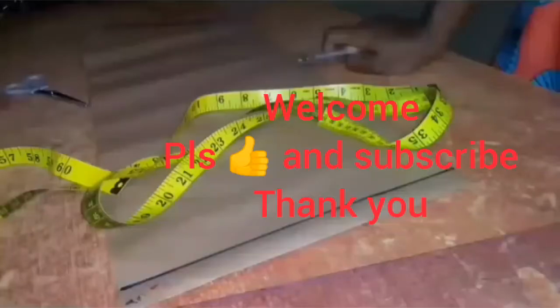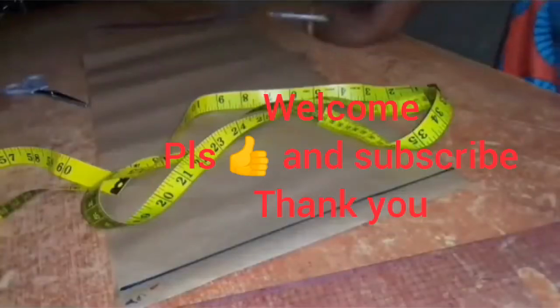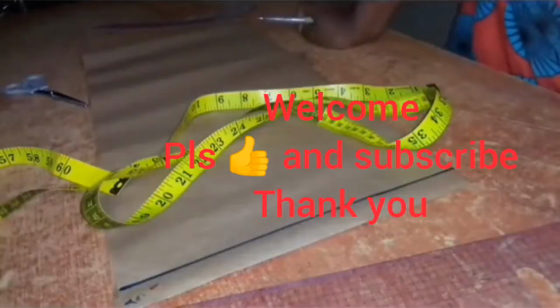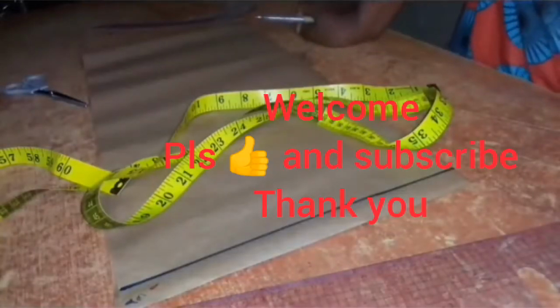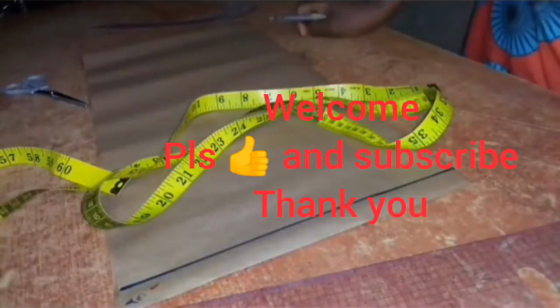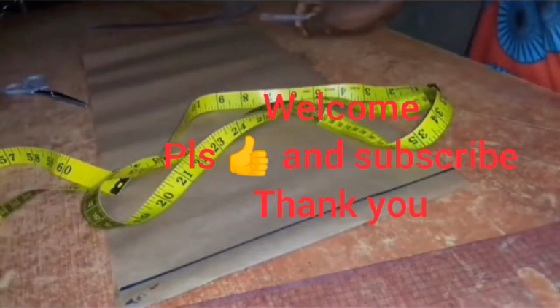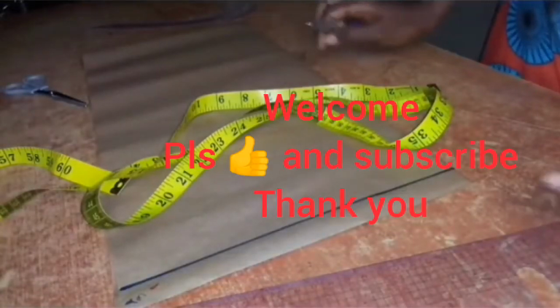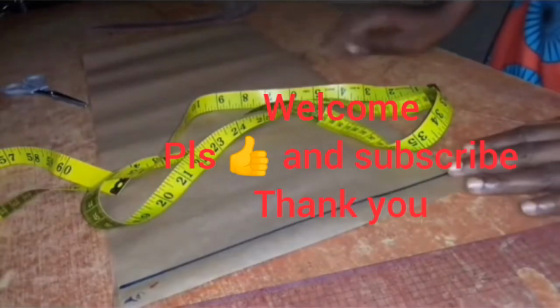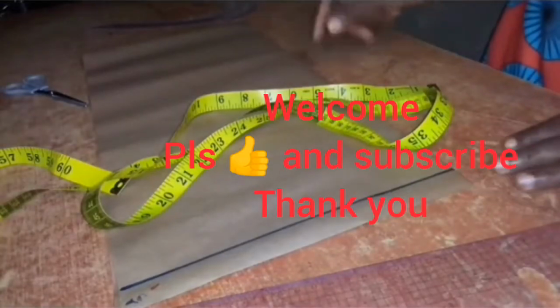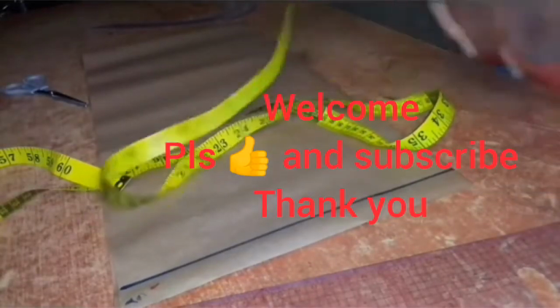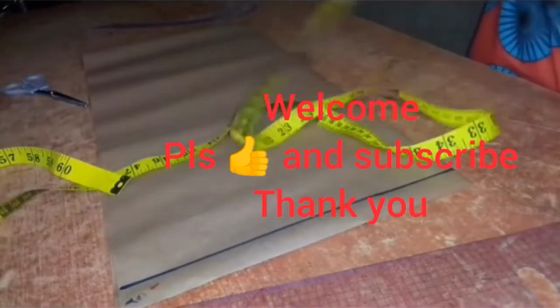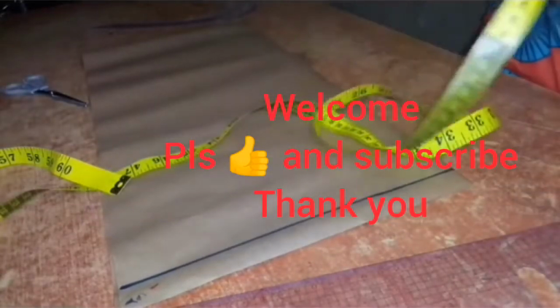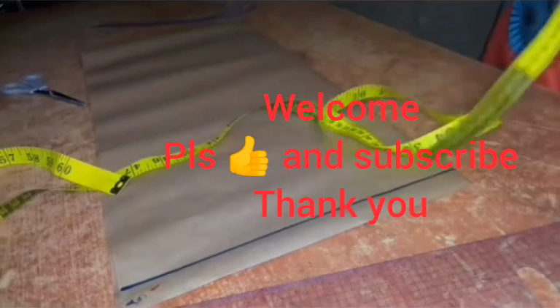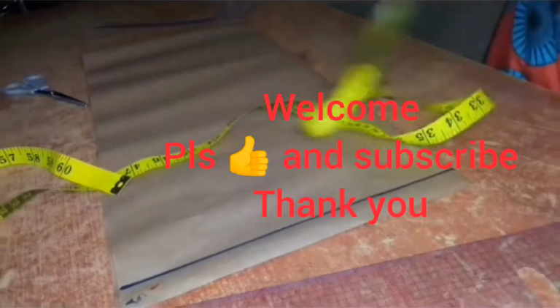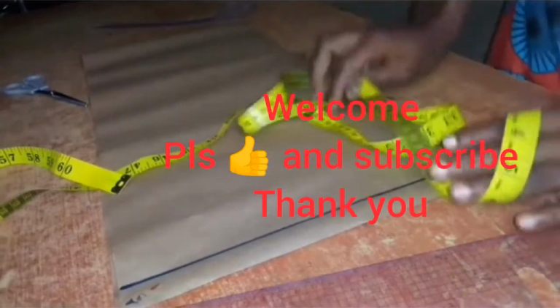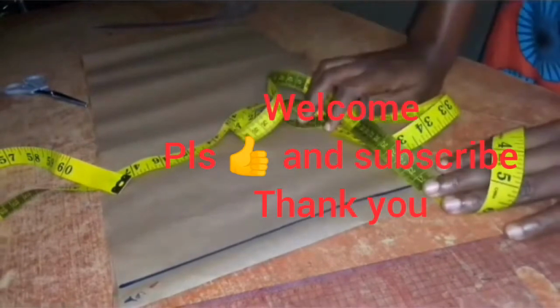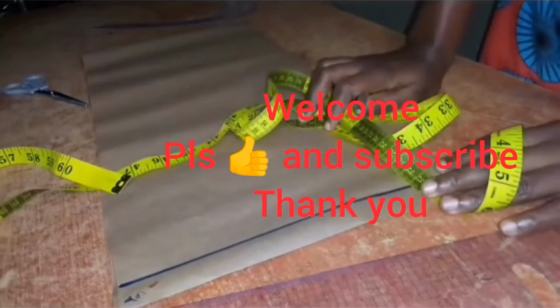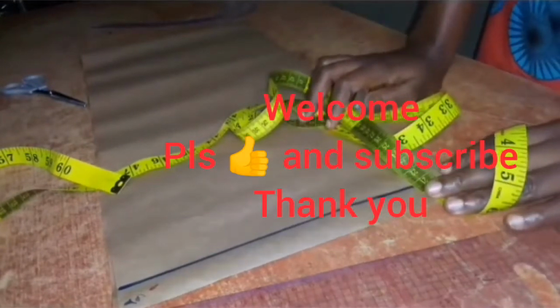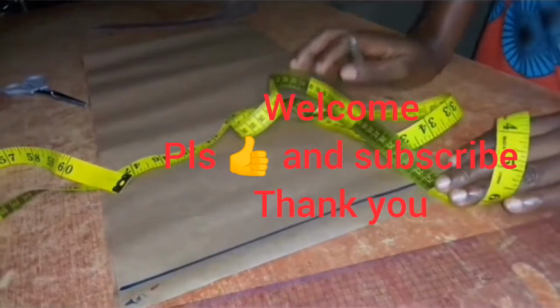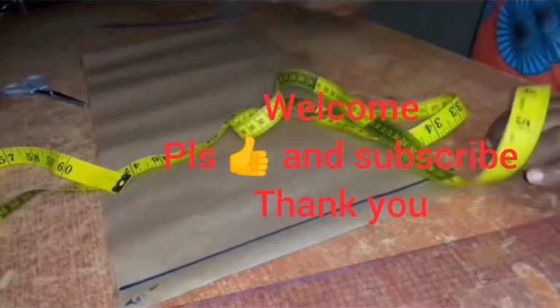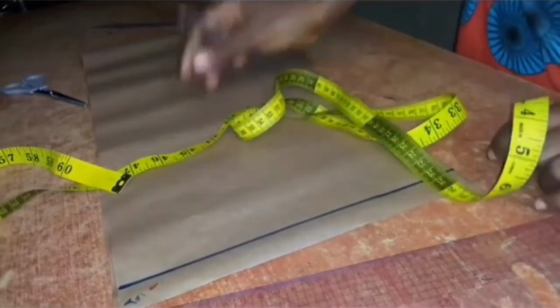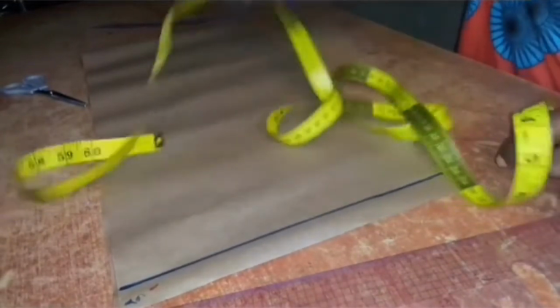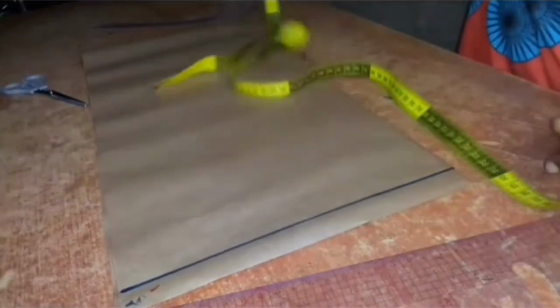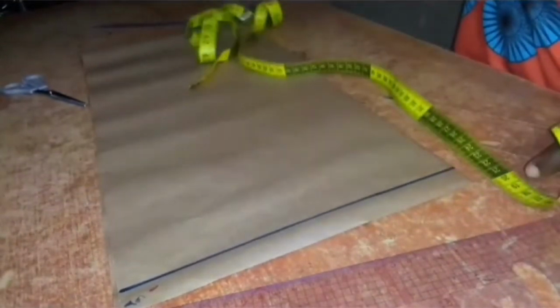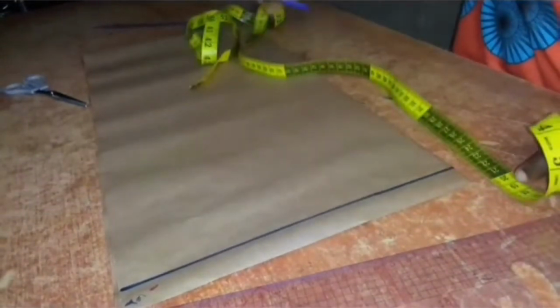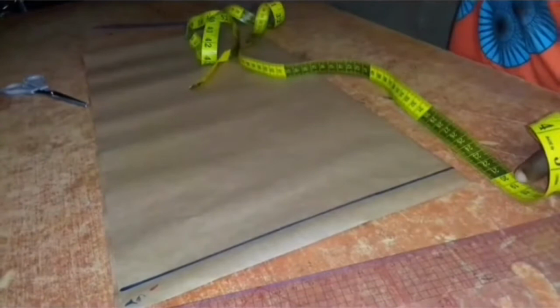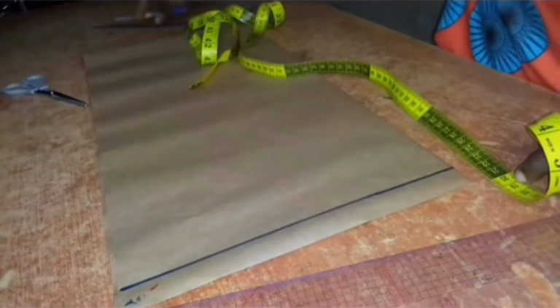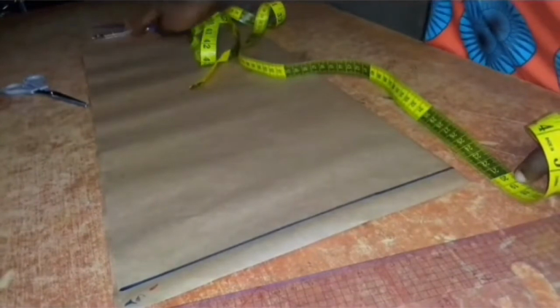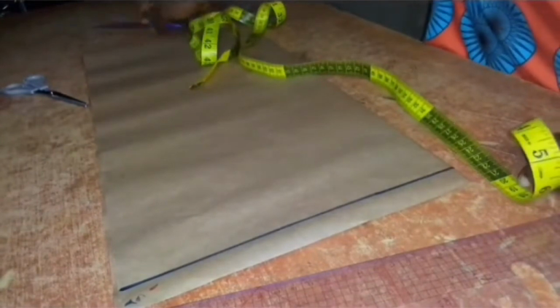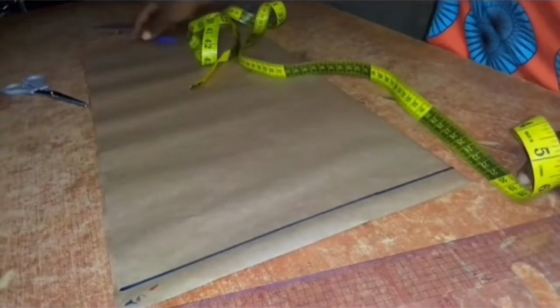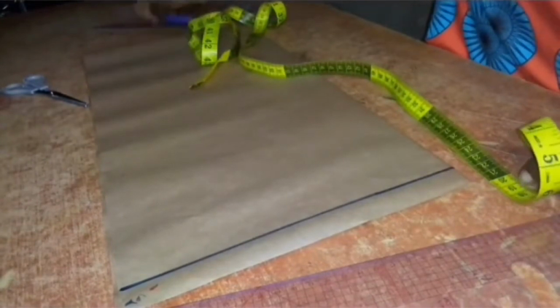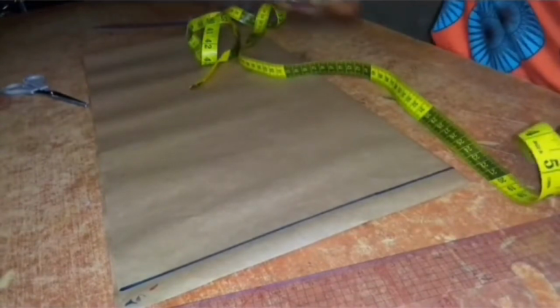Hello and welcome to Everything April YouTube channel. In today's video I'll be showing you how I cut this cute summer crop top. If this is what you'd like to learn, please watch to the end of the video. Thank you.